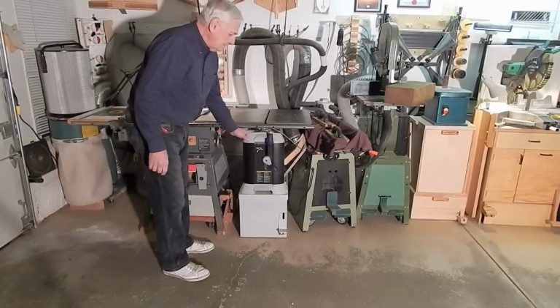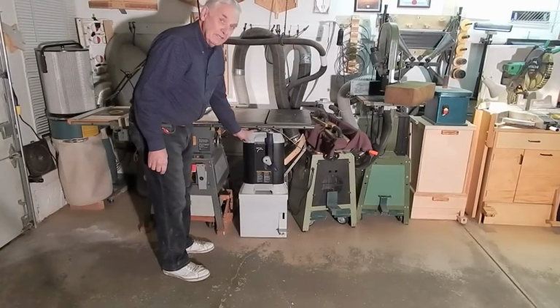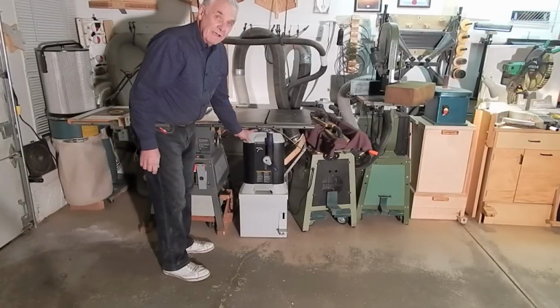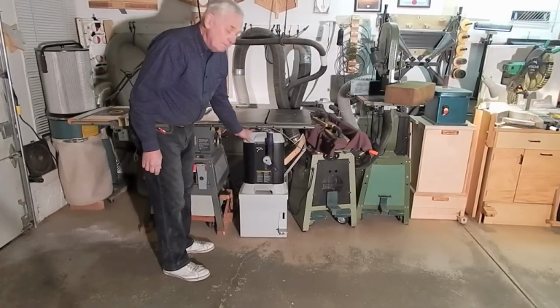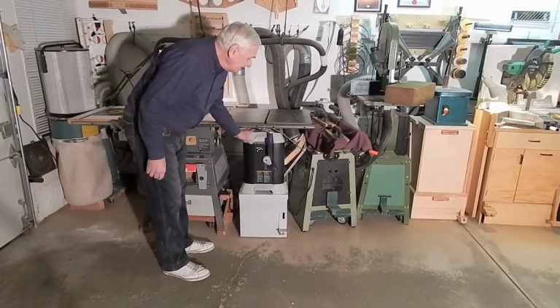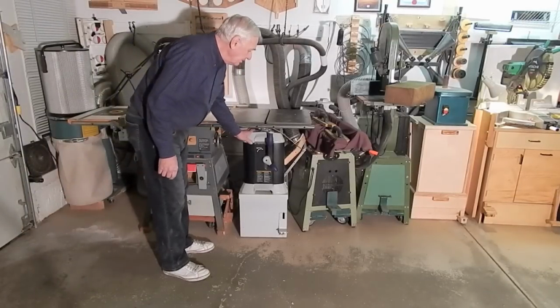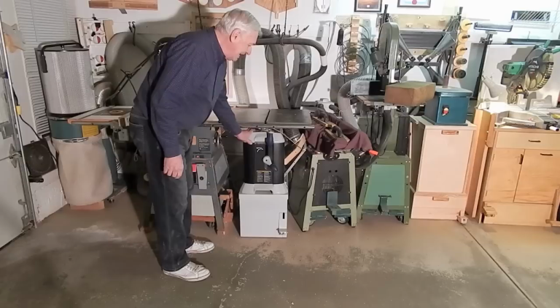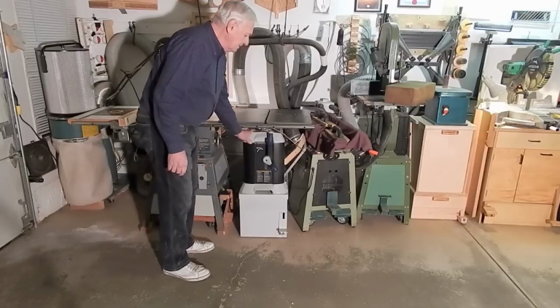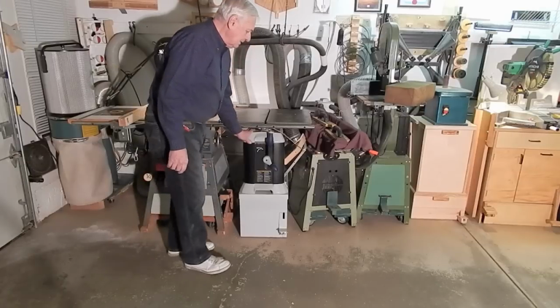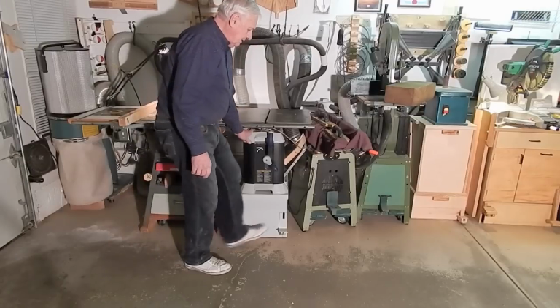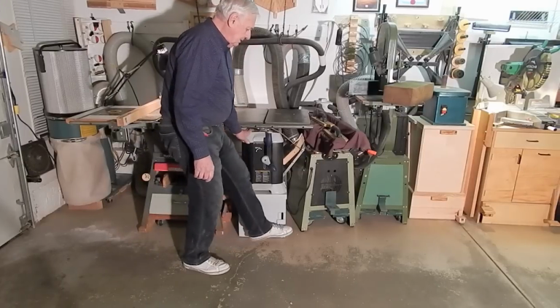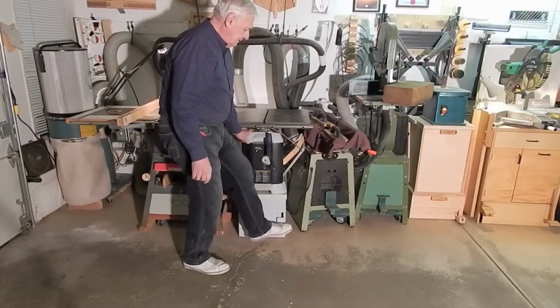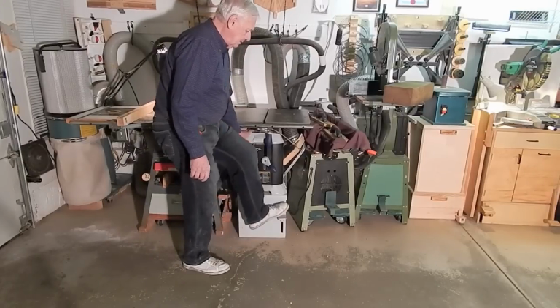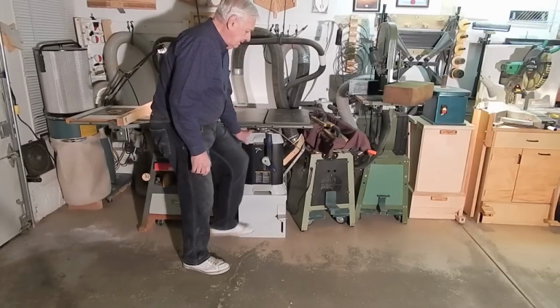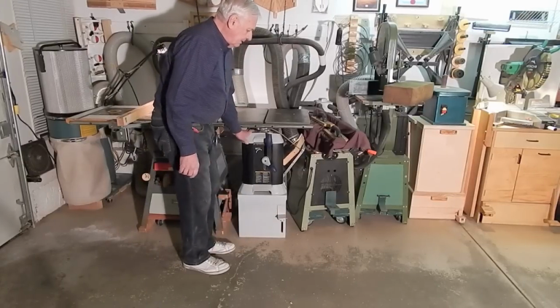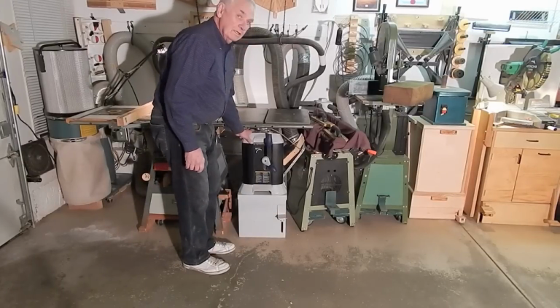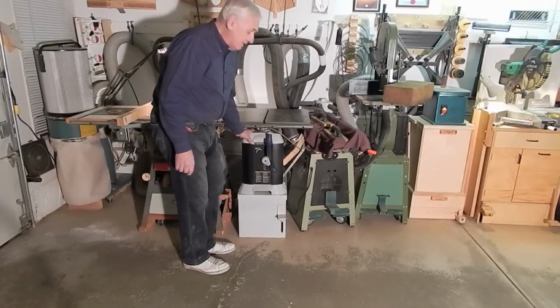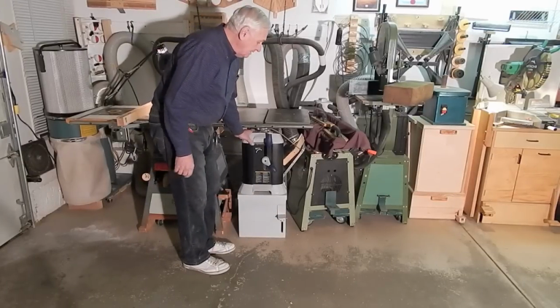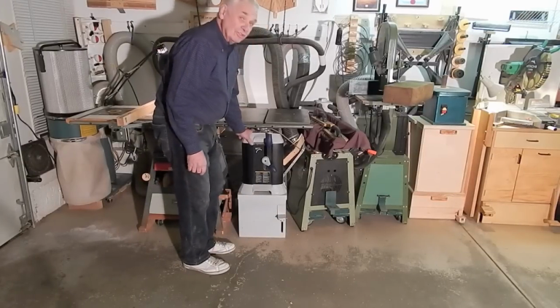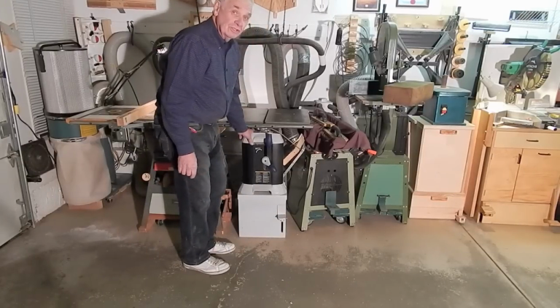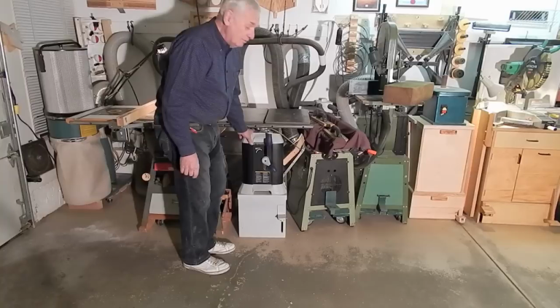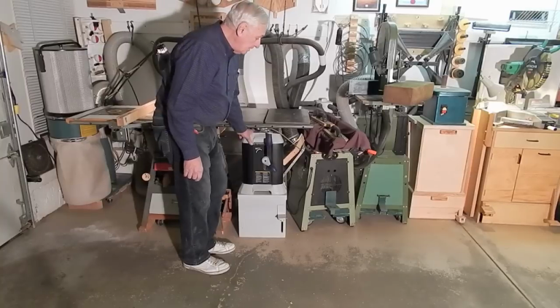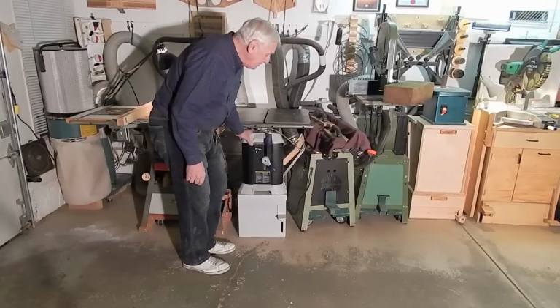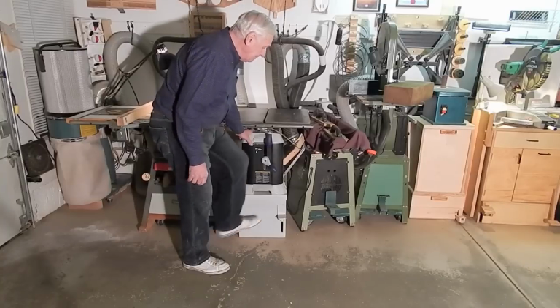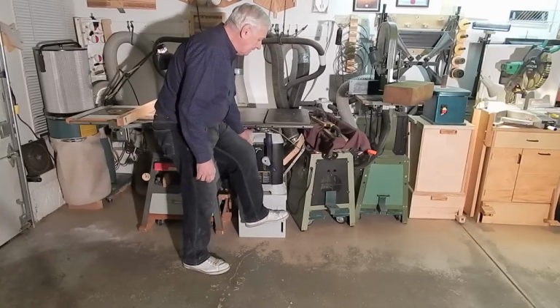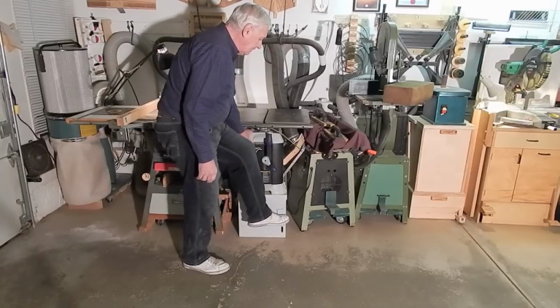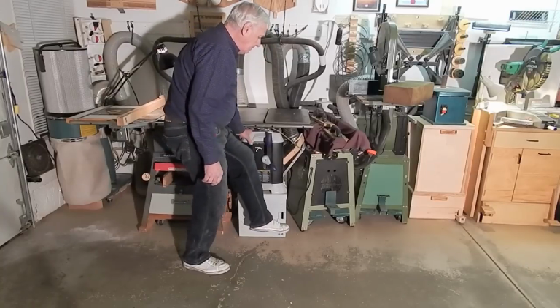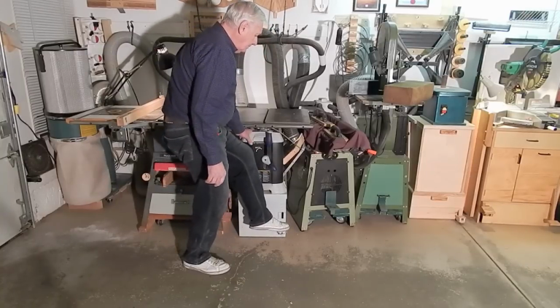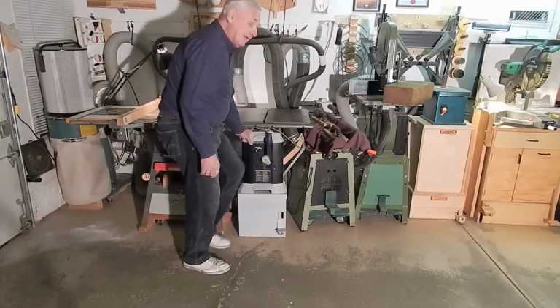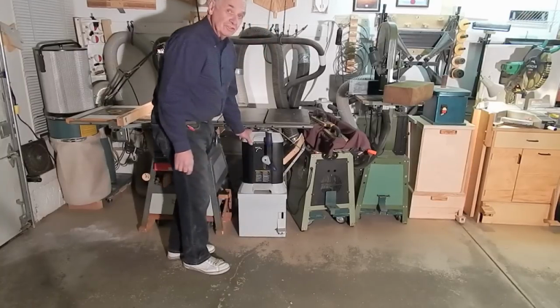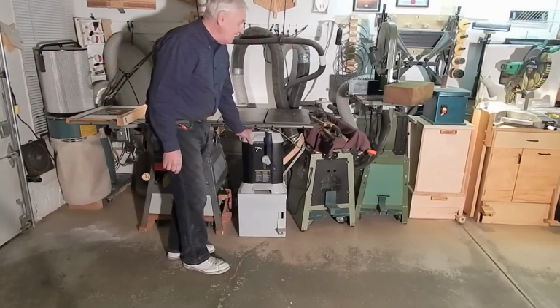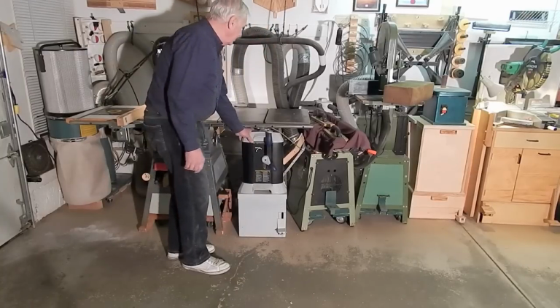This is my planer stand. Again, the casters retracted, casters extended.